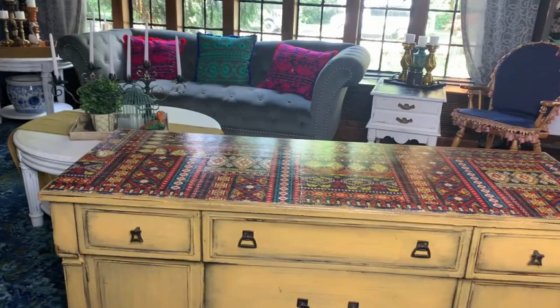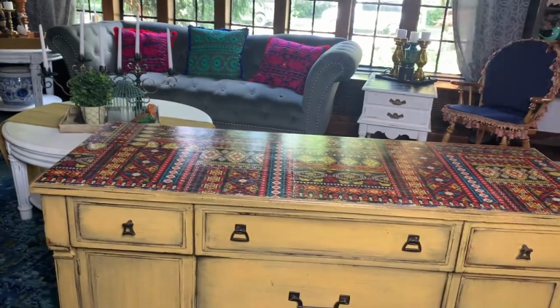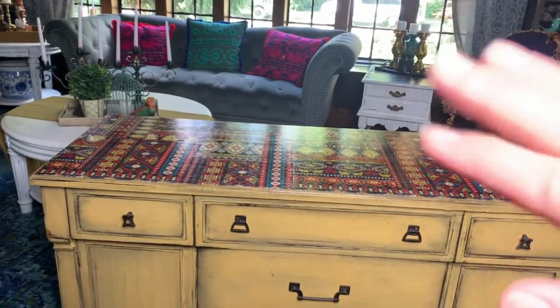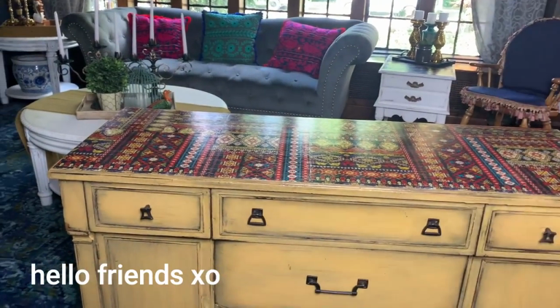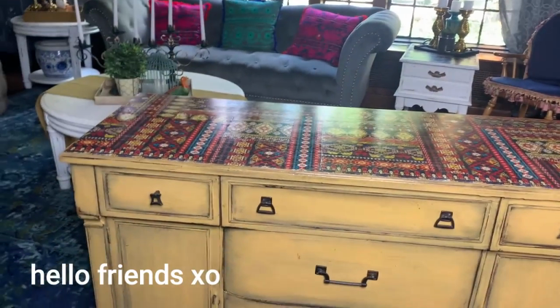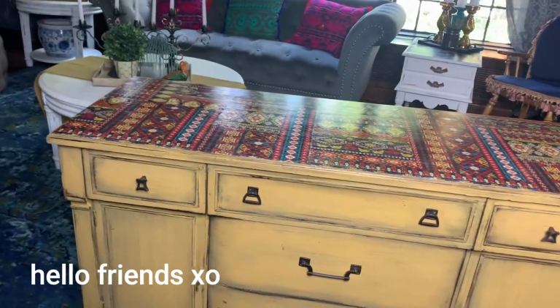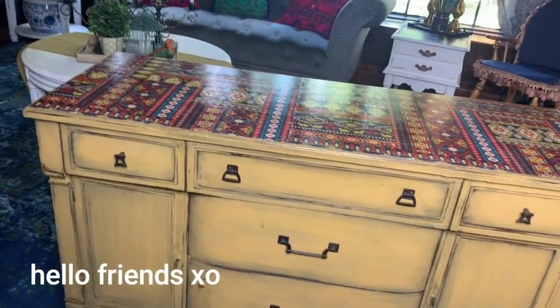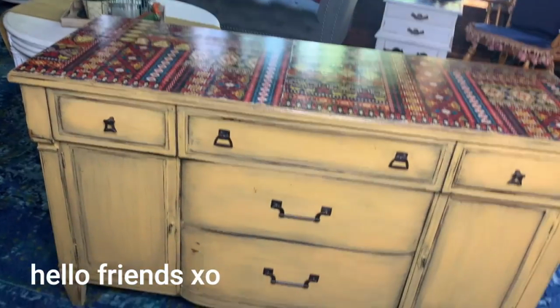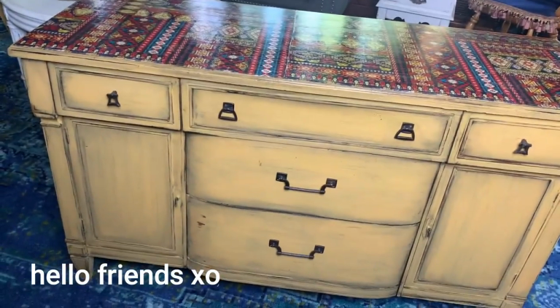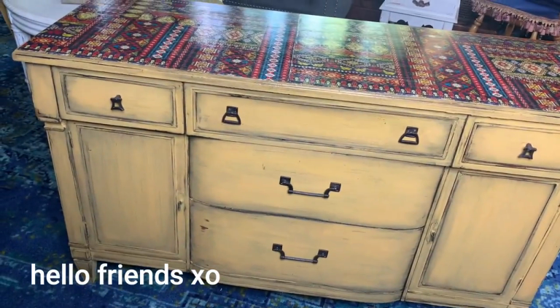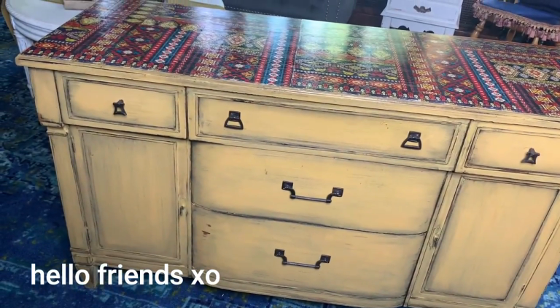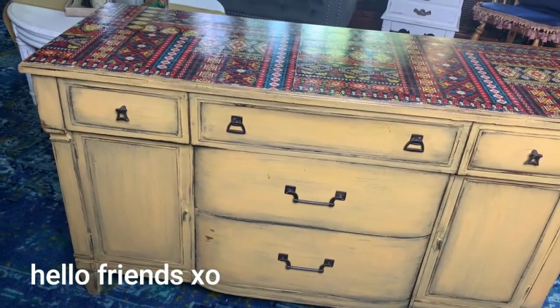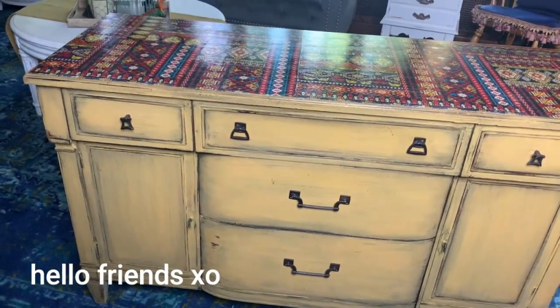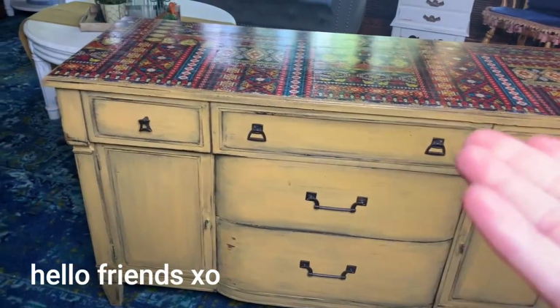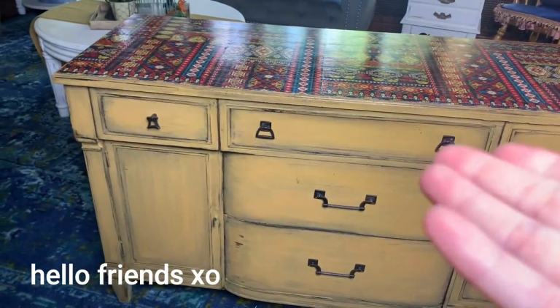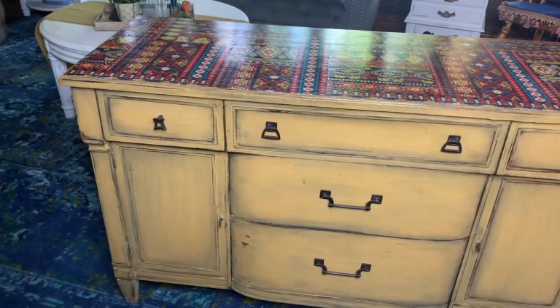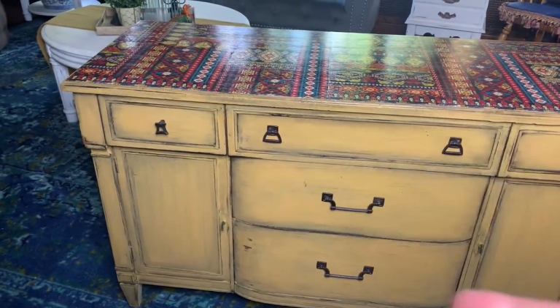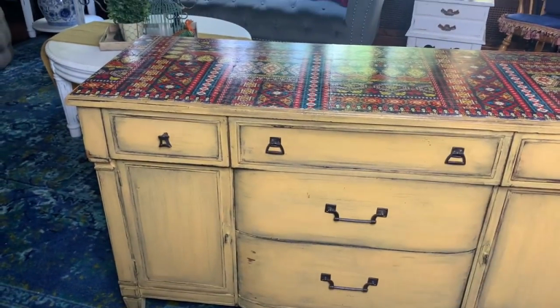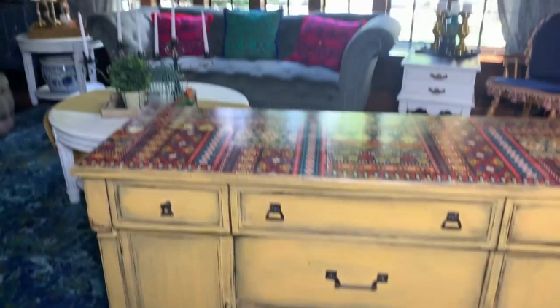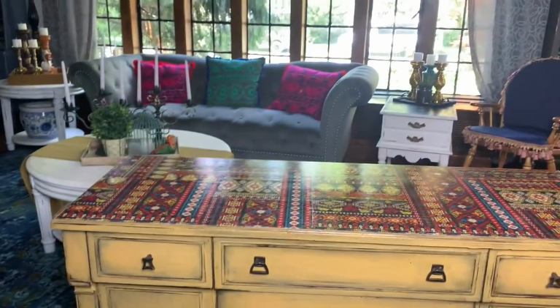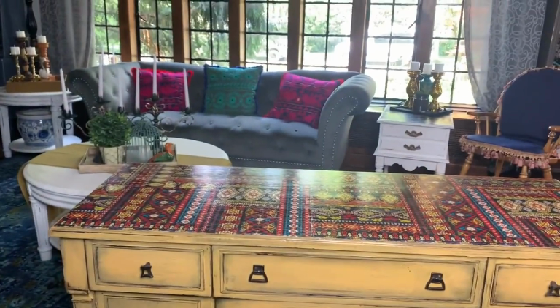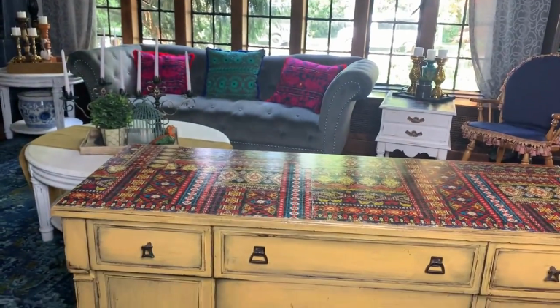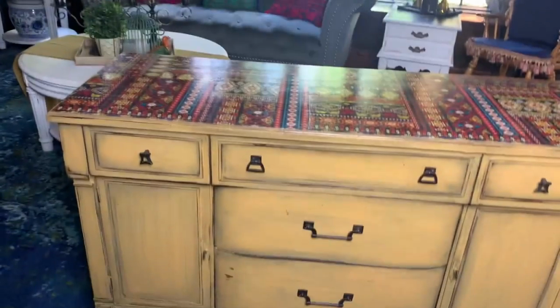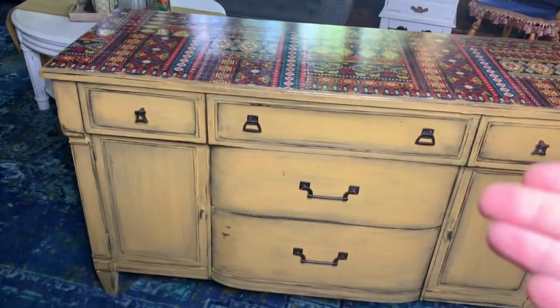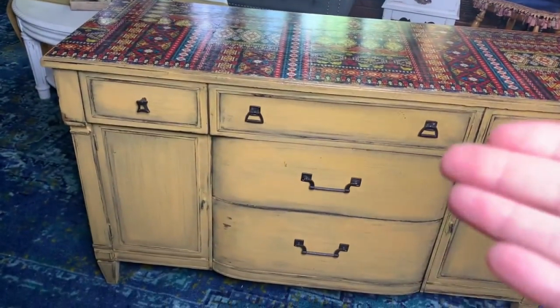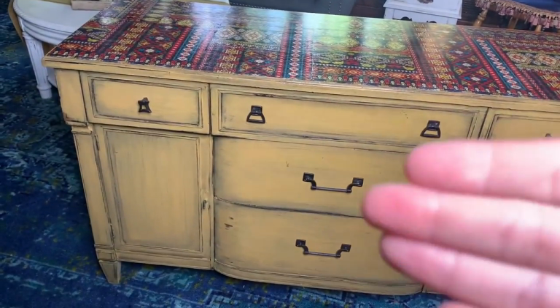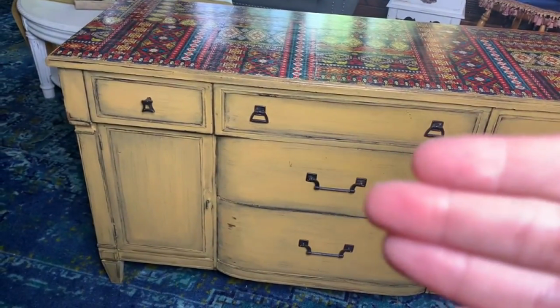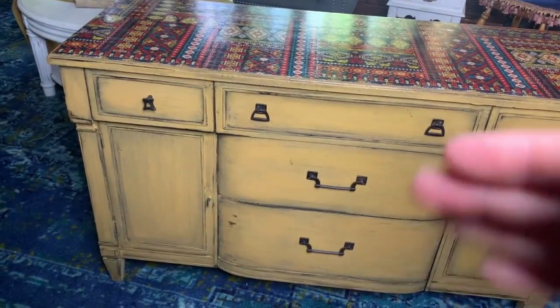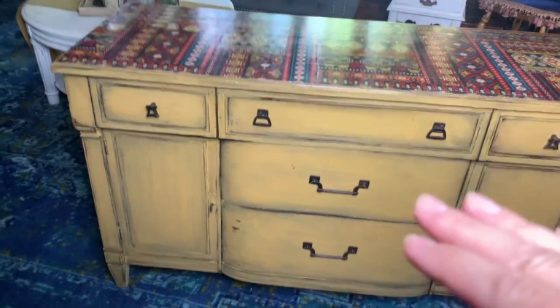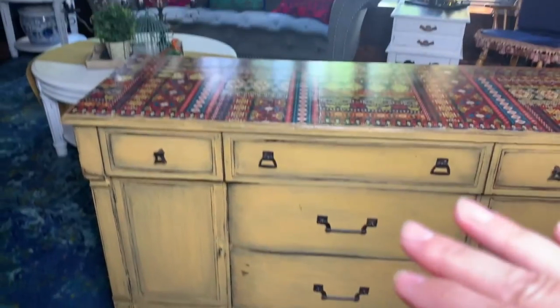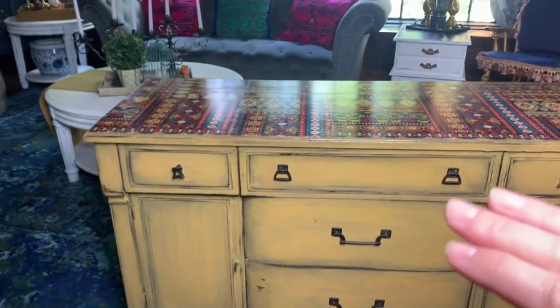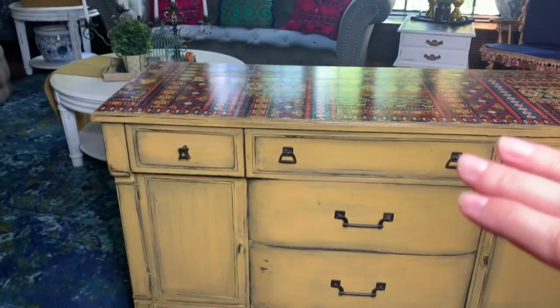Hey friends, it's Sonia. Welcome into my living room. This buffet-turned-TV stand is sitting right here in the middle, and I'm about to go ahead and finish it off and then move it back into place under my television.